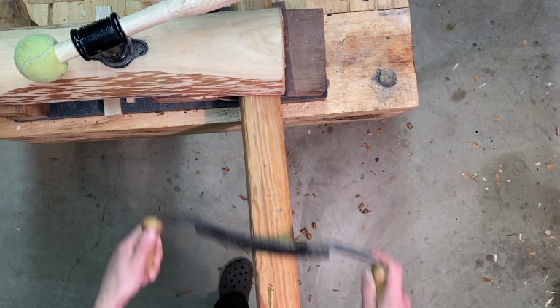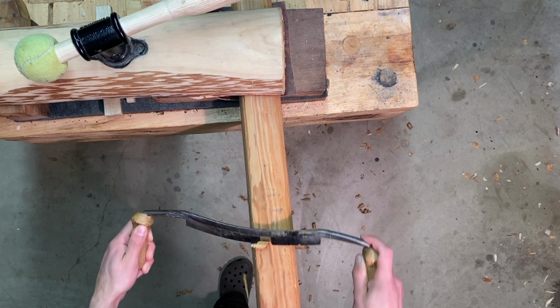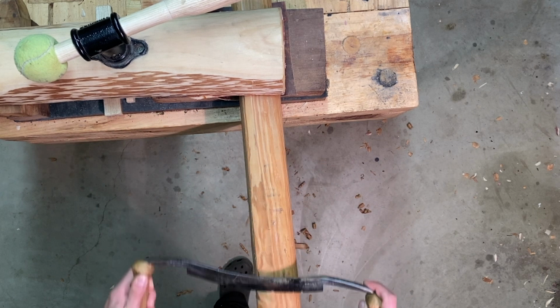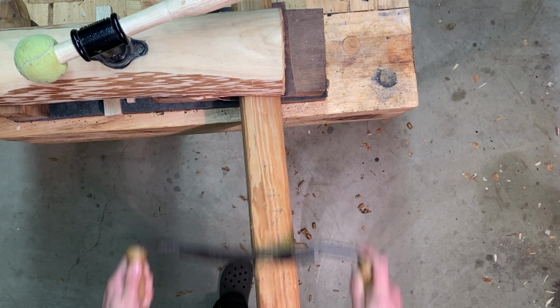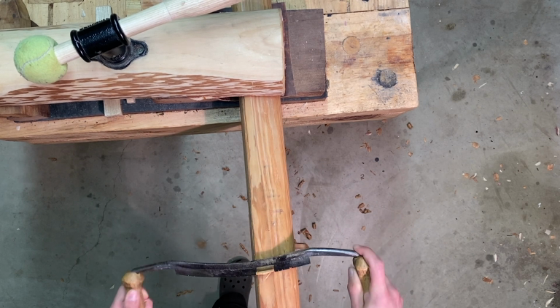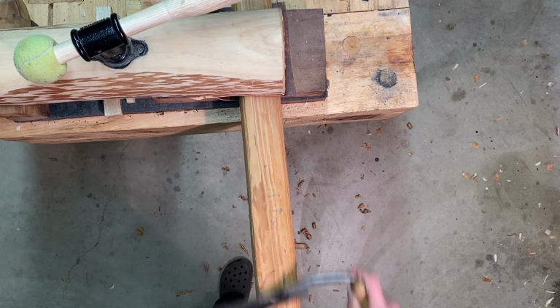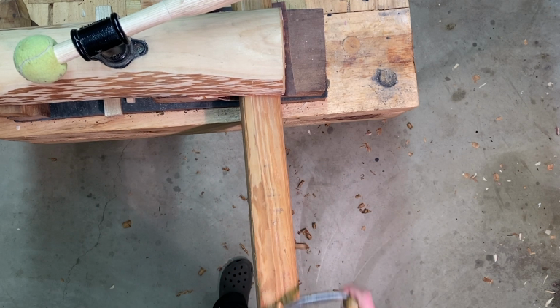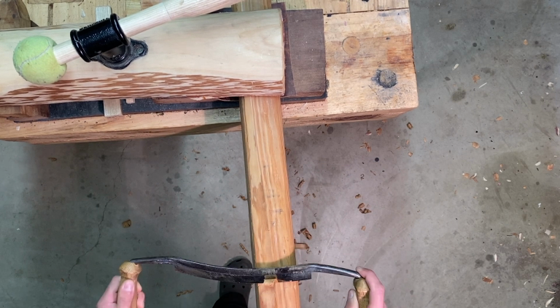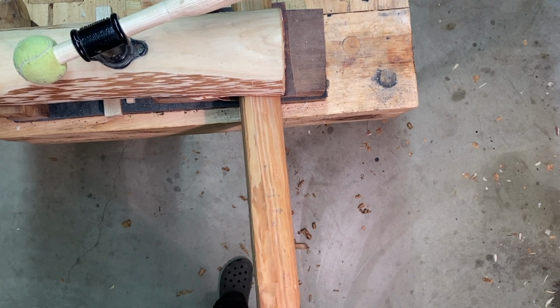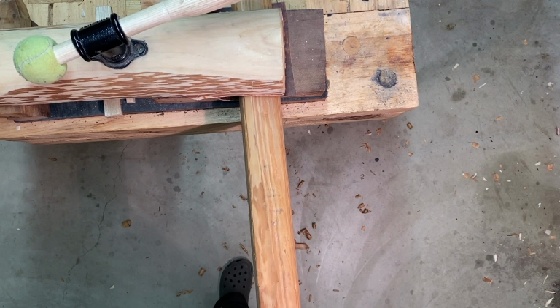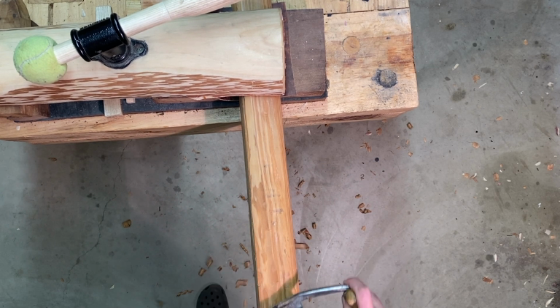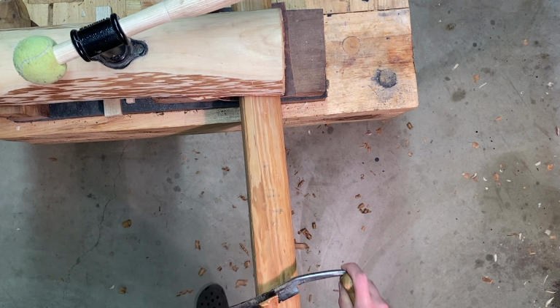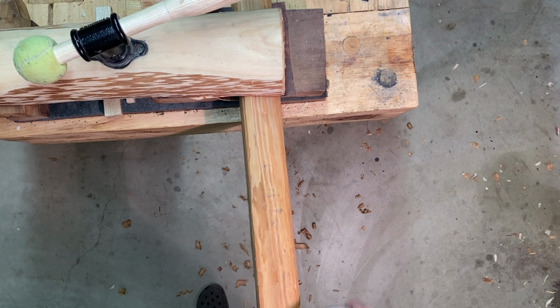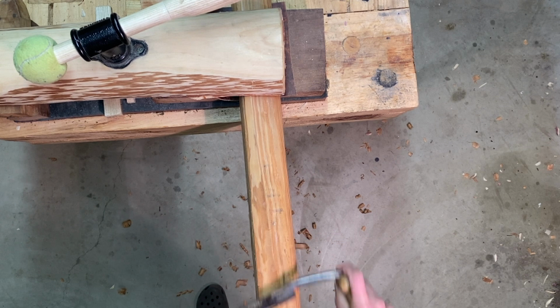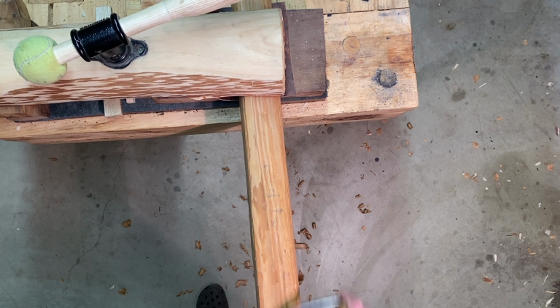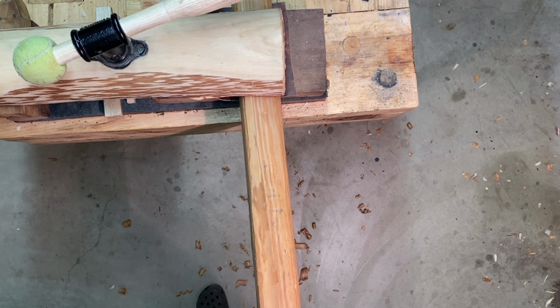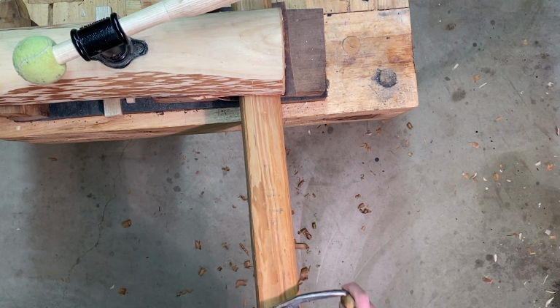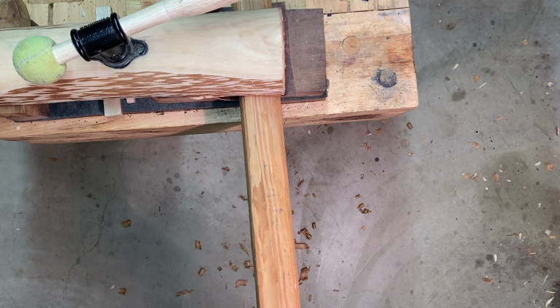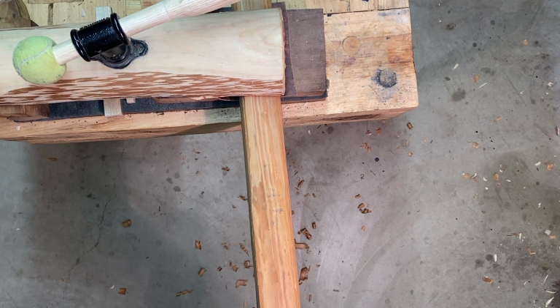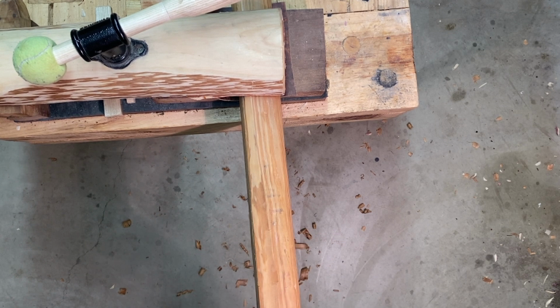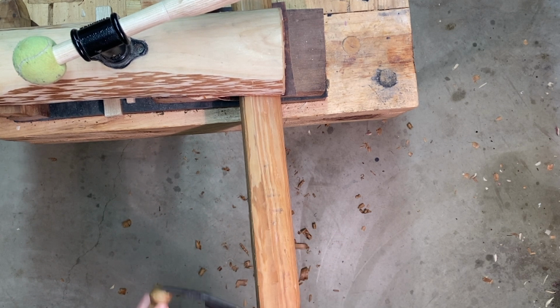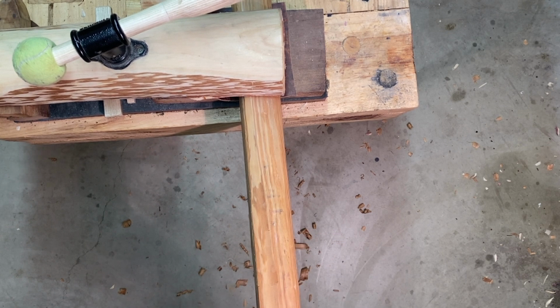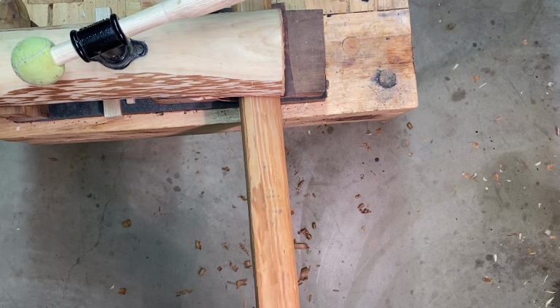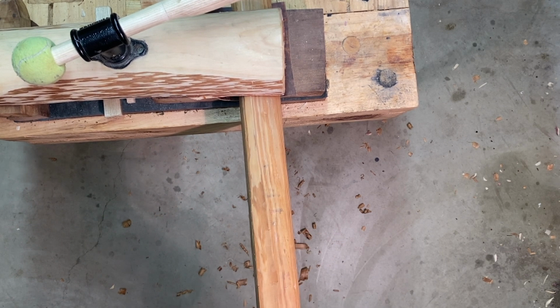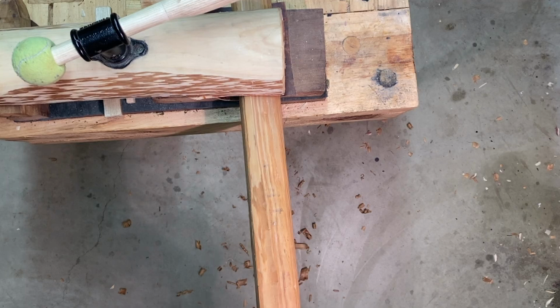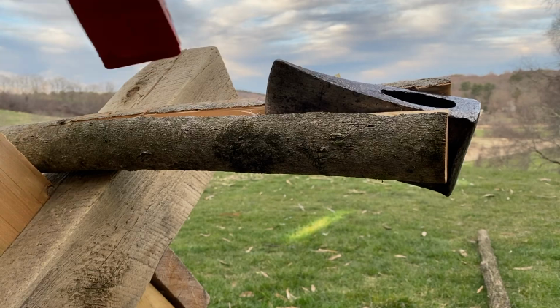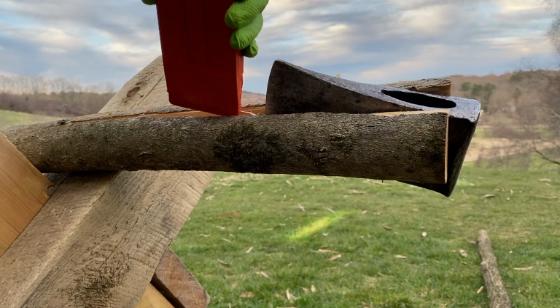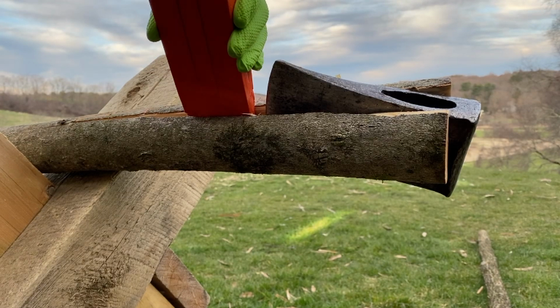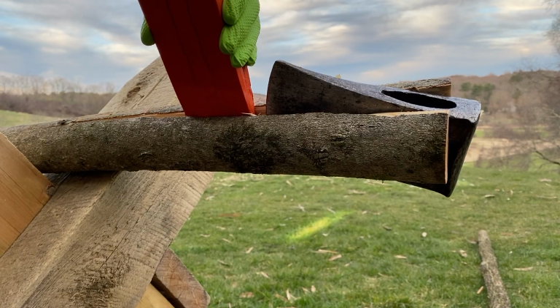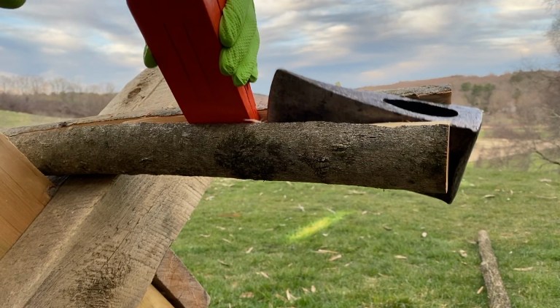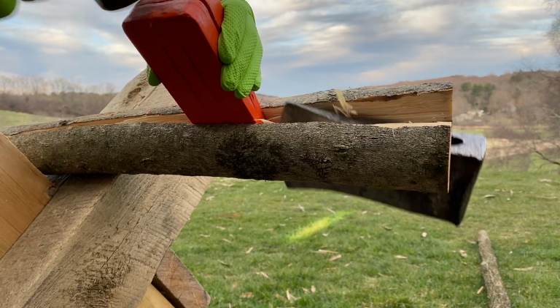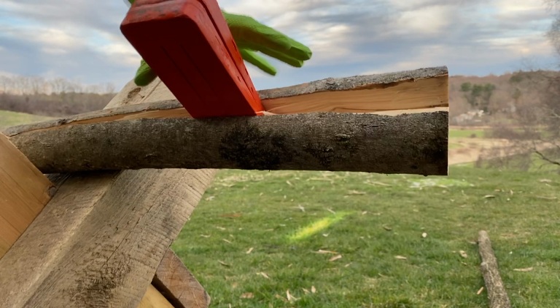By the way, that's why it's so important to have good wood selection in a board bow. Since the board is sawn straight, you need fibers that are straight — otherwise they might have been violated, leaving you with runoff.